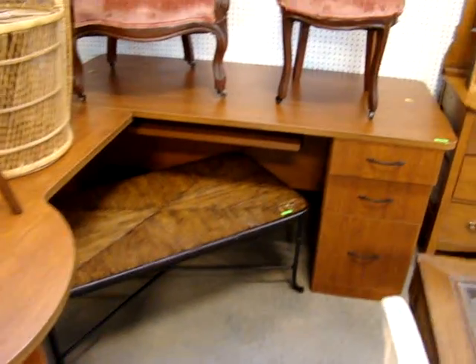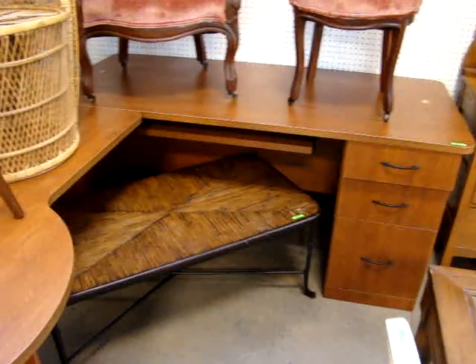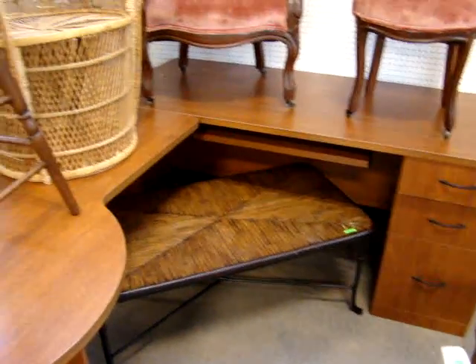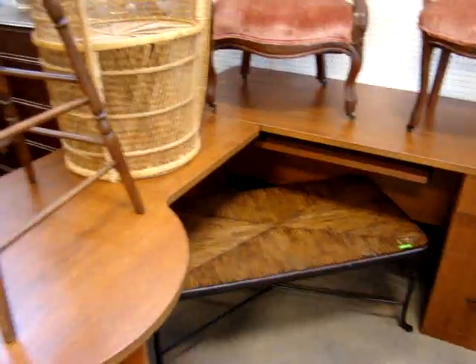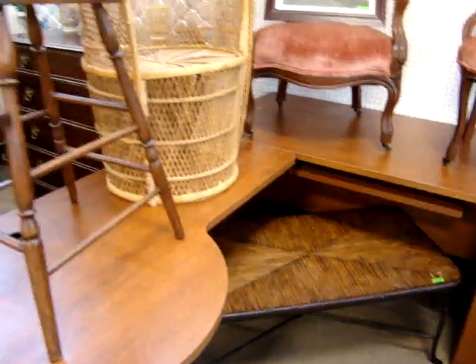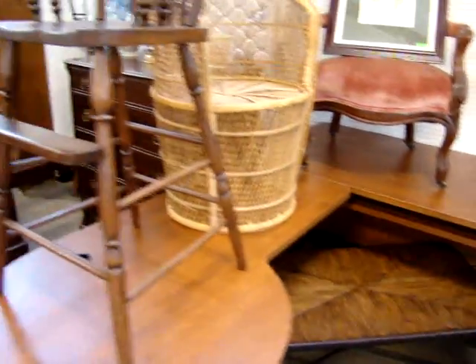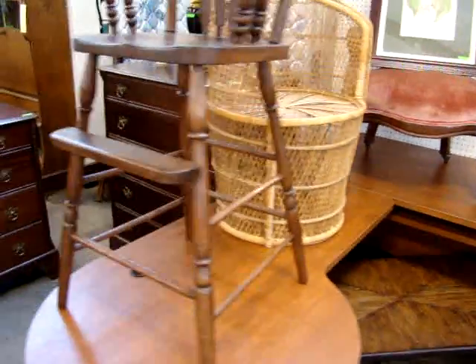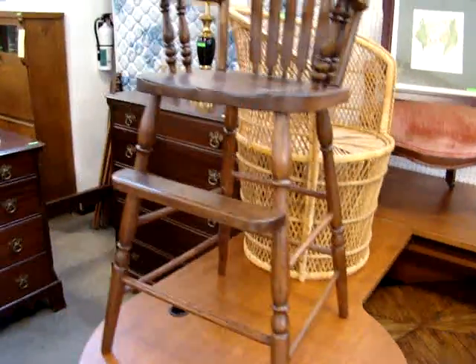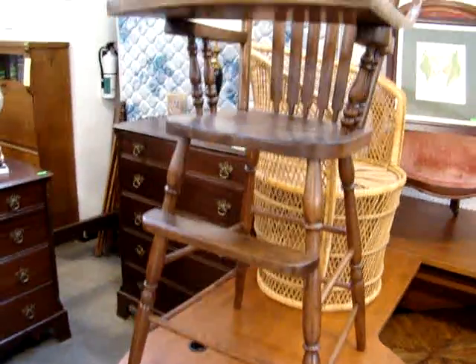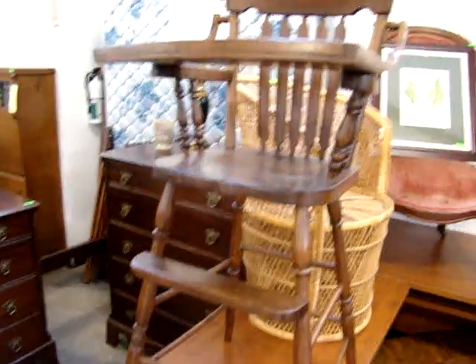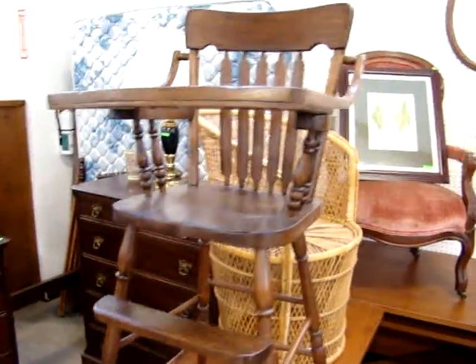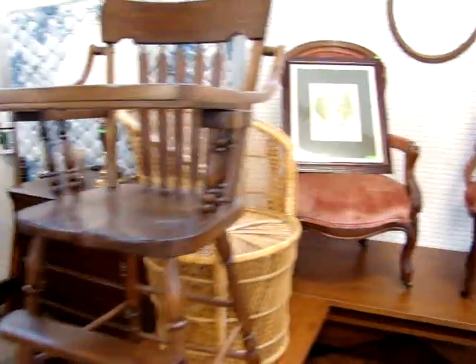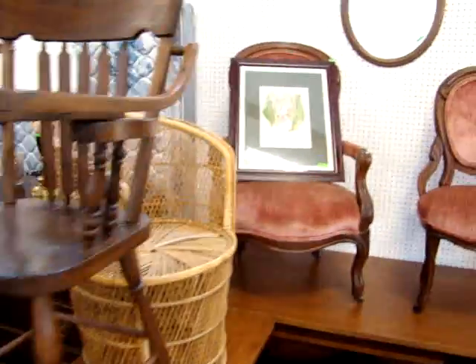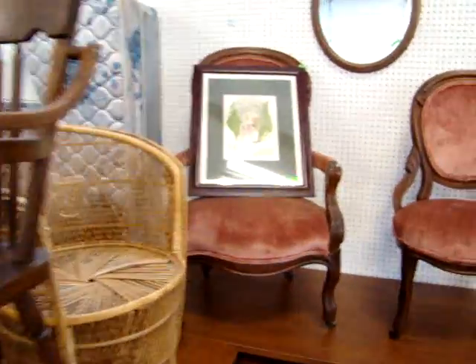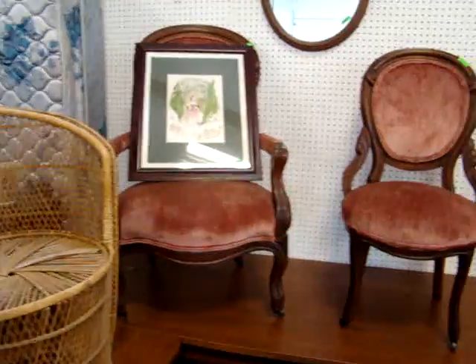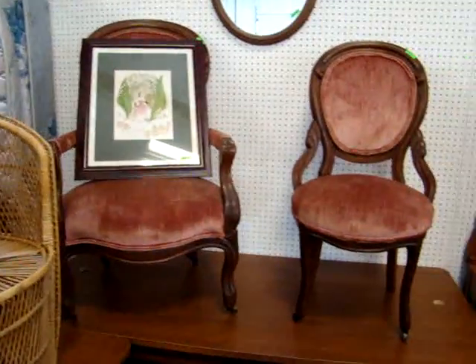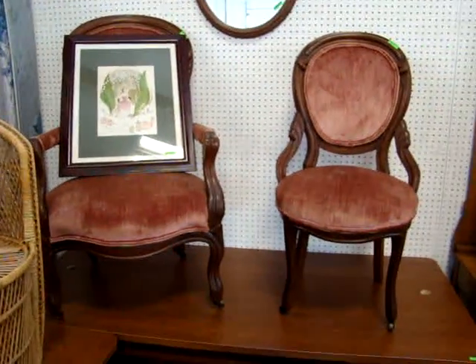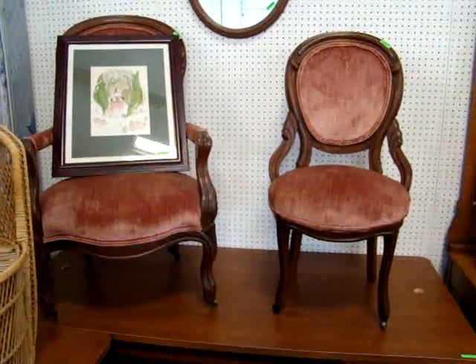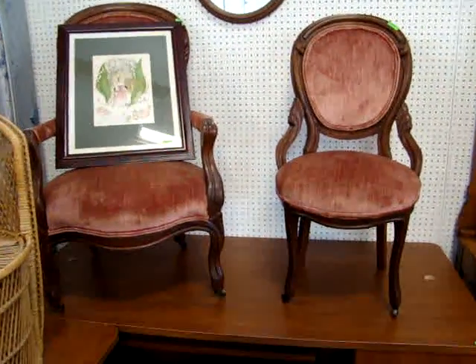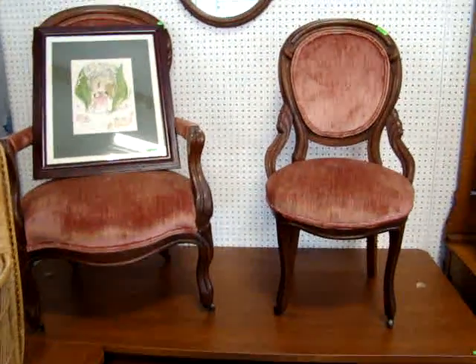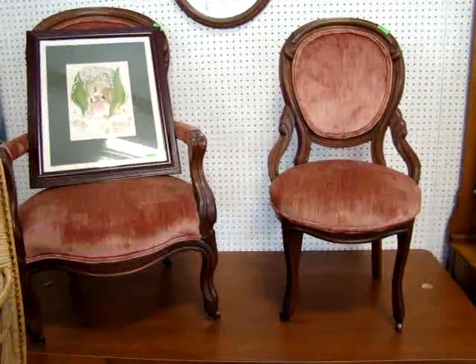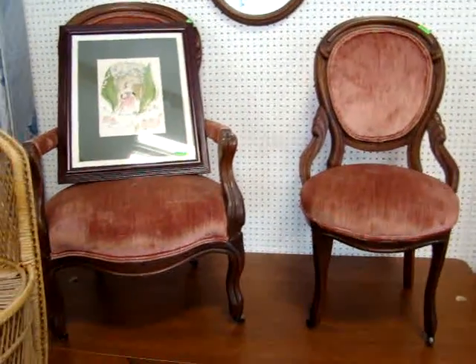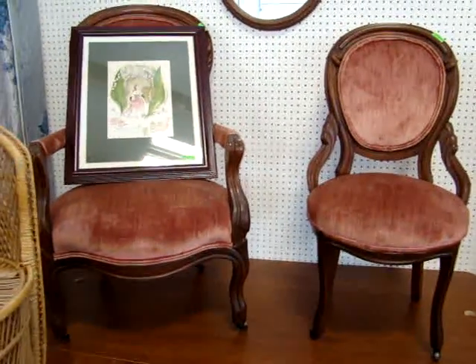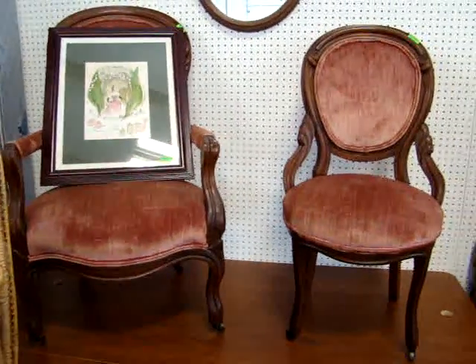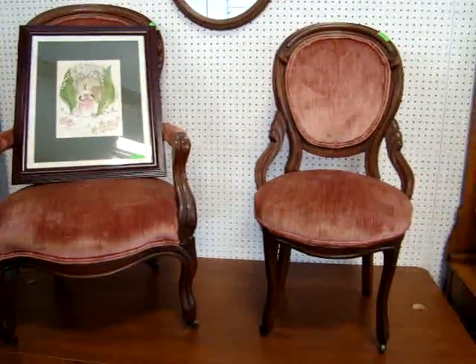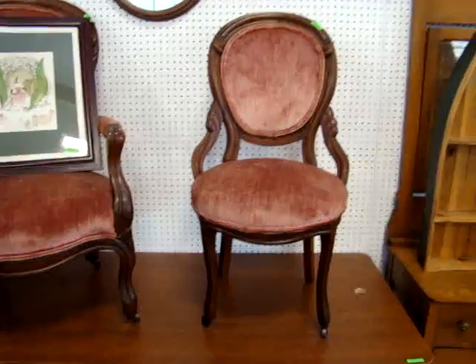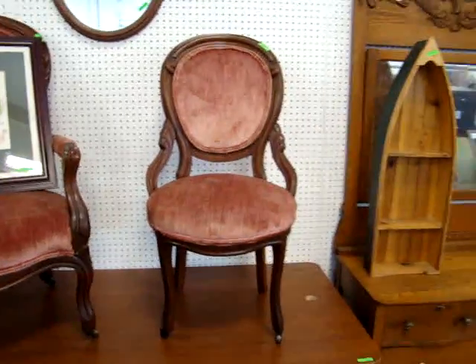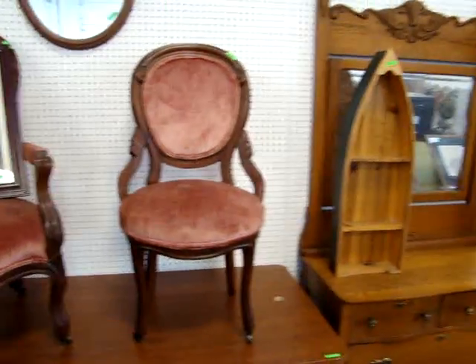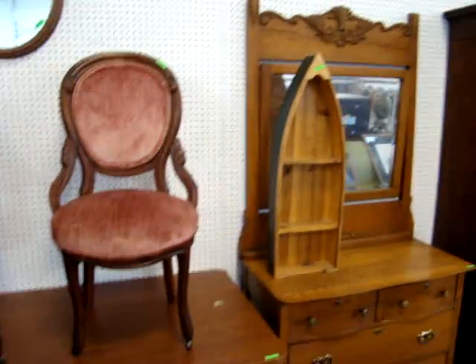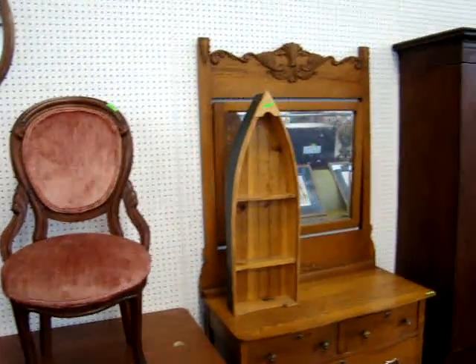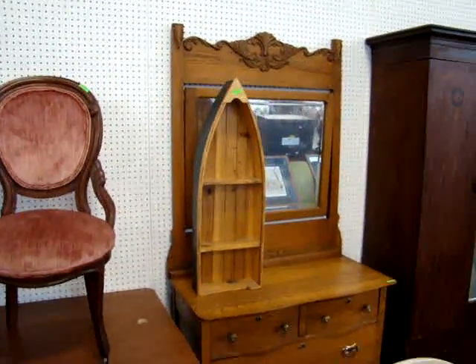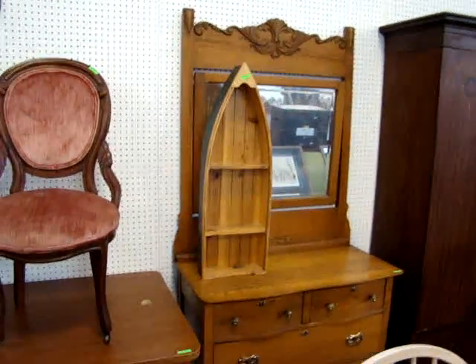Modern executive desk with the return. Arrow back high chair. Got a pair of French Victorian parlor chairs — one arm chair, one hip rest size. Oak dresser with mirror.